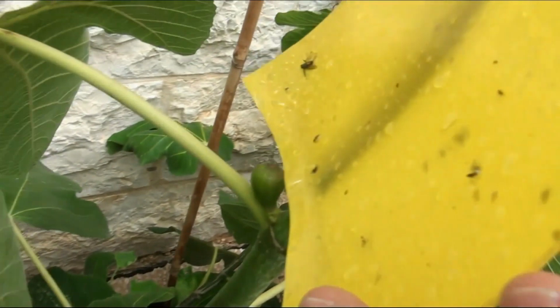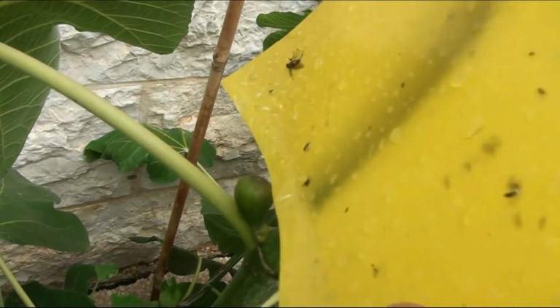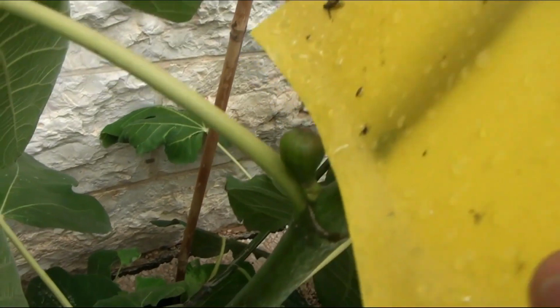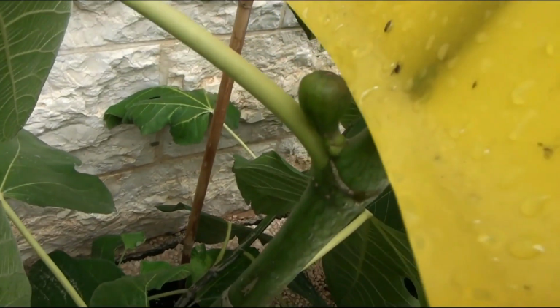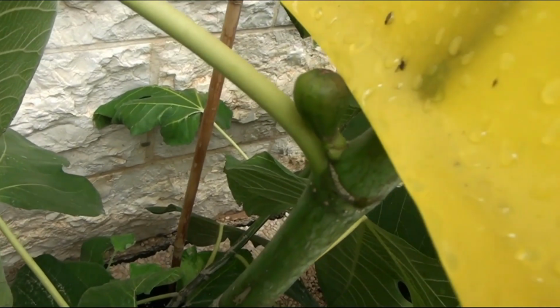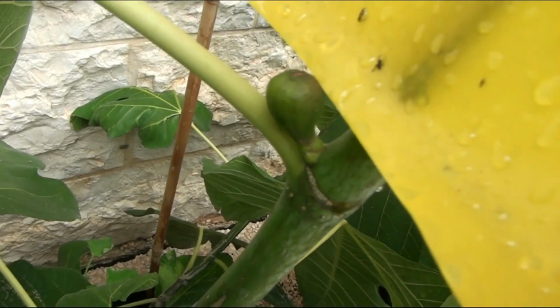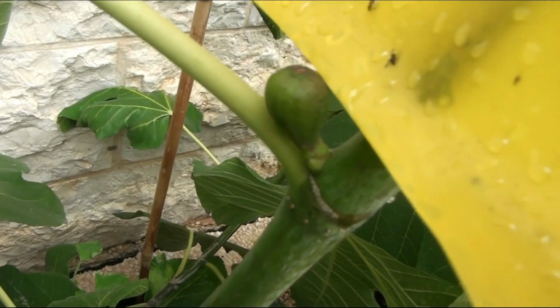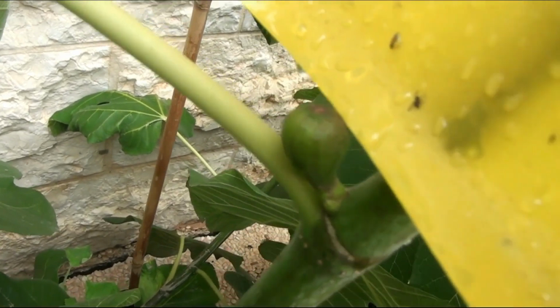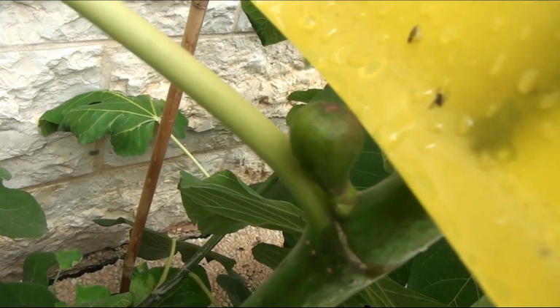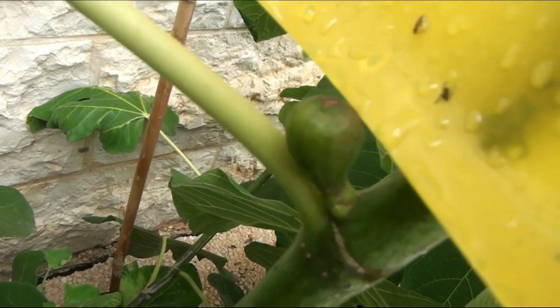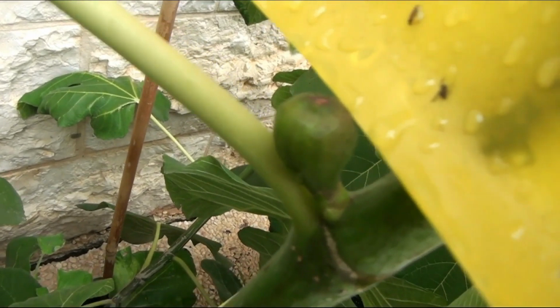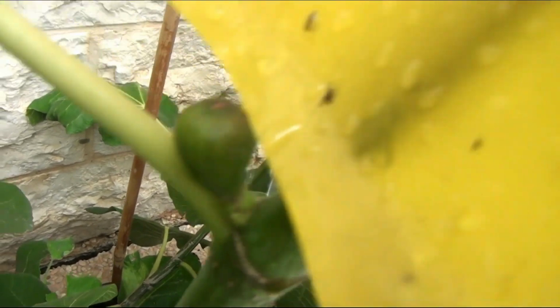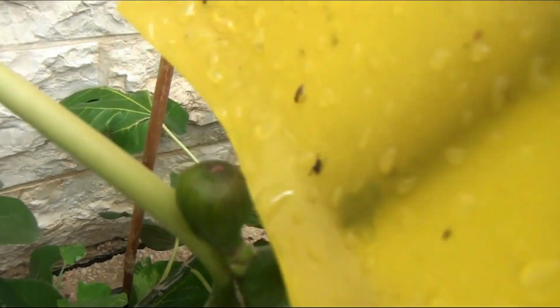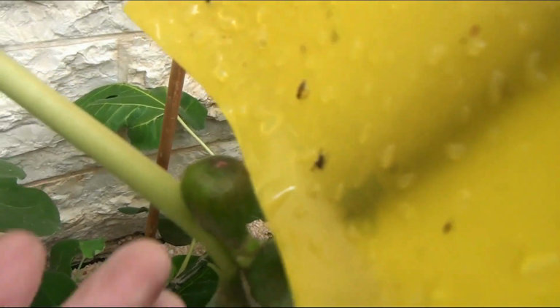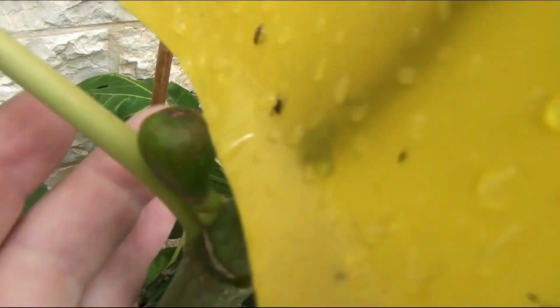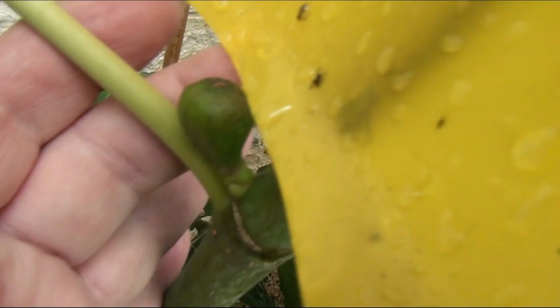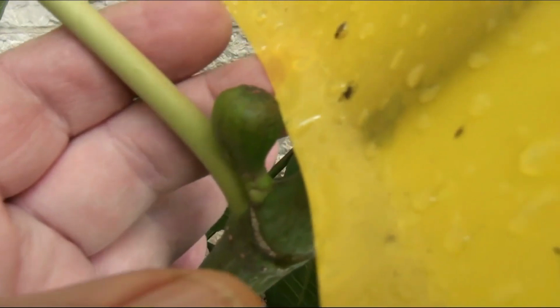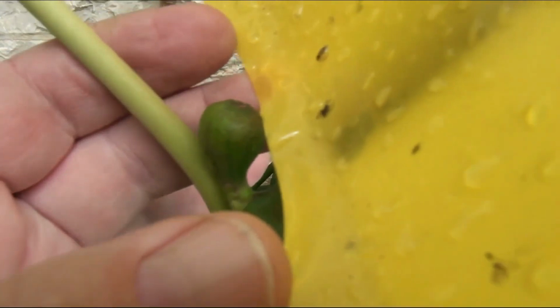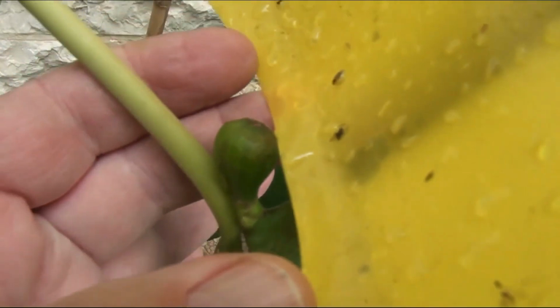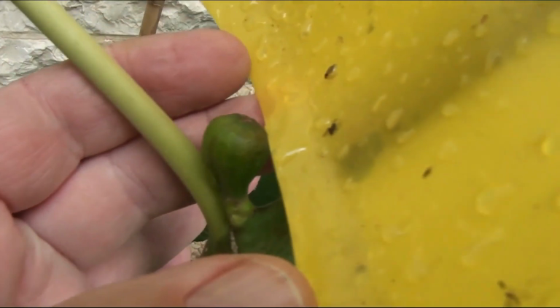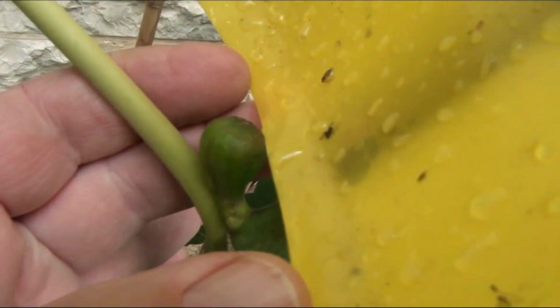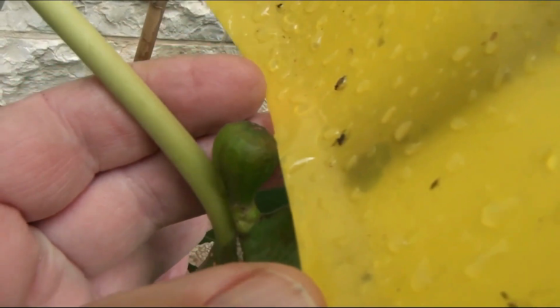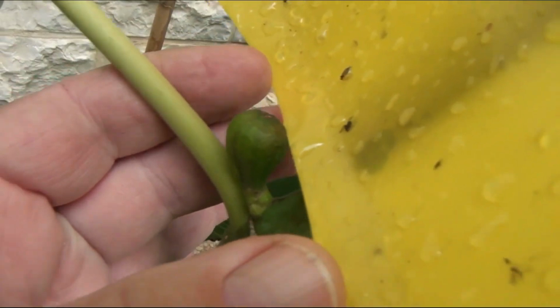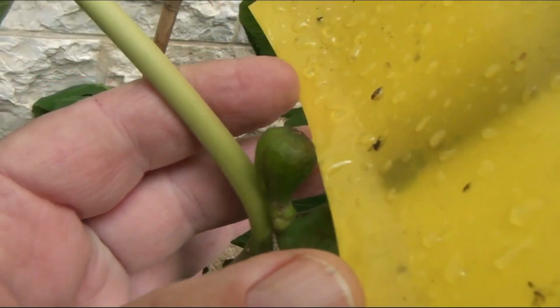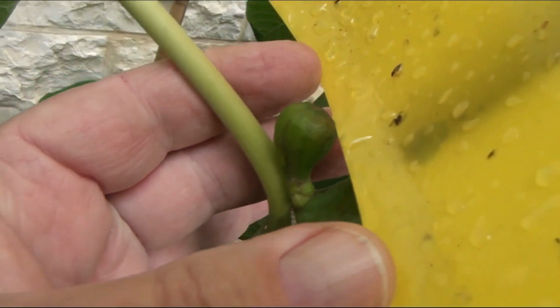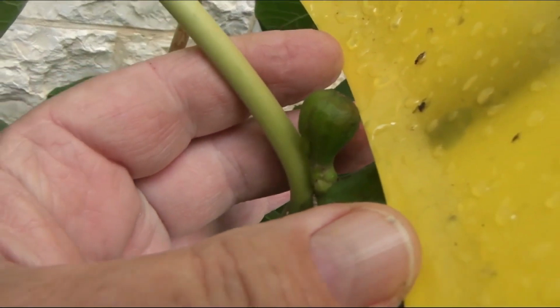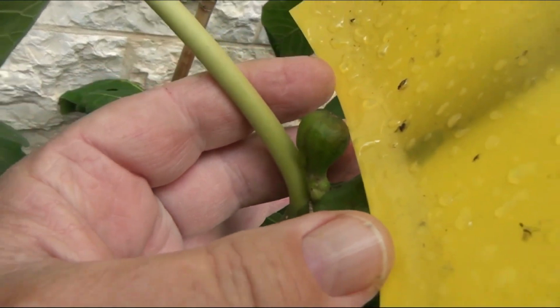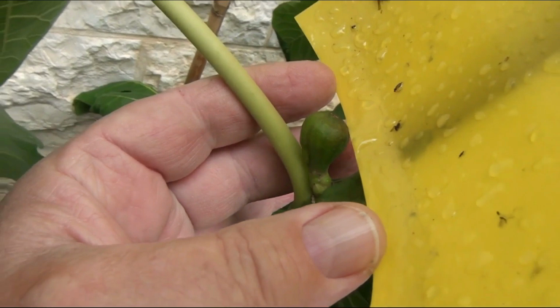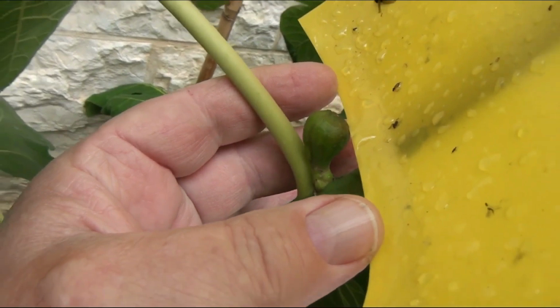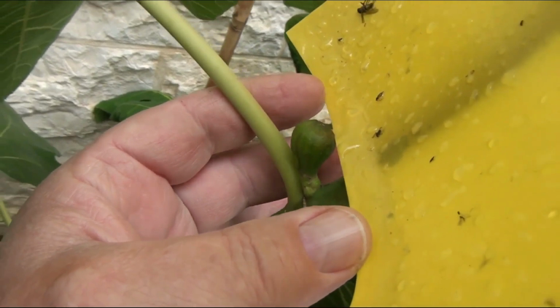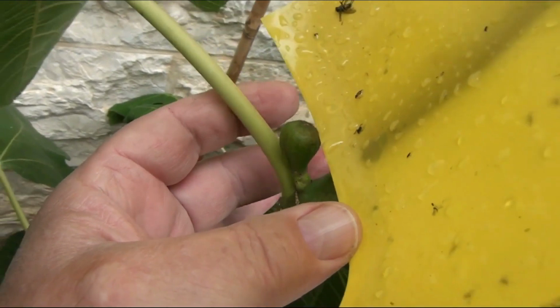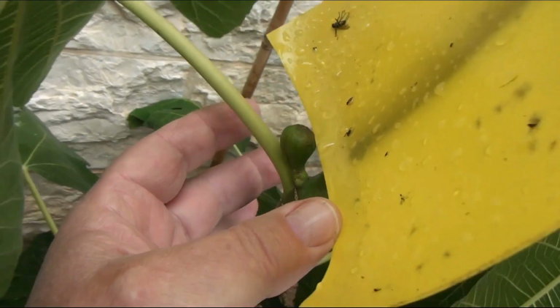Winter dormancy of our figs — there are two important questions. The first question: what are the reasons for this phenomenon? And the second question: what are the consequences of this phenomenon?